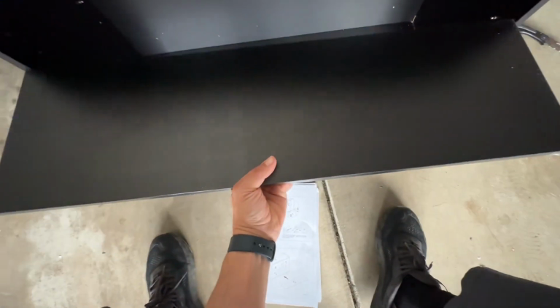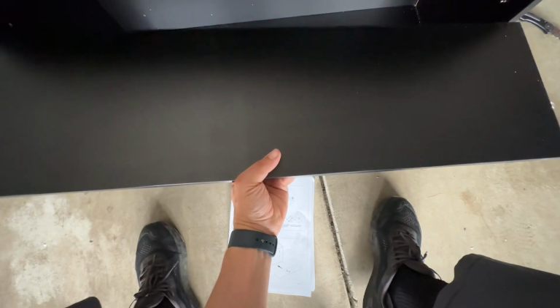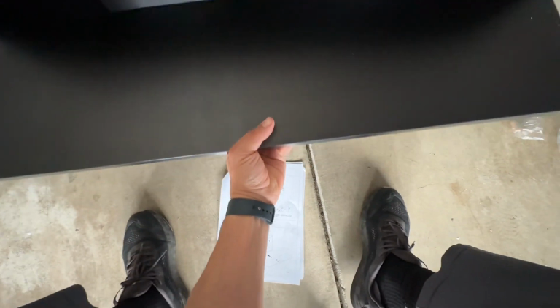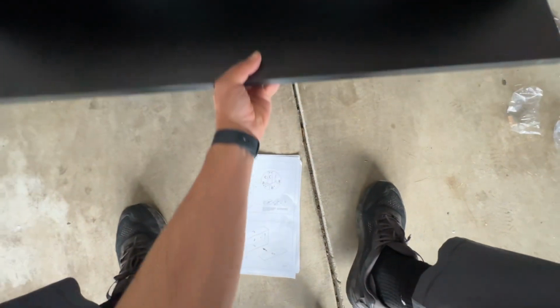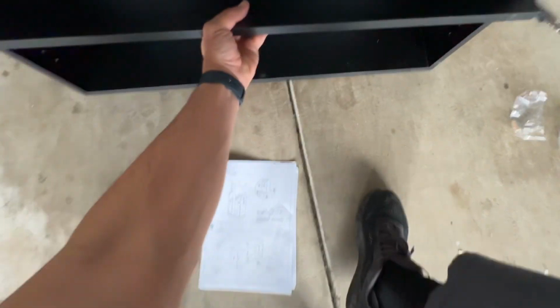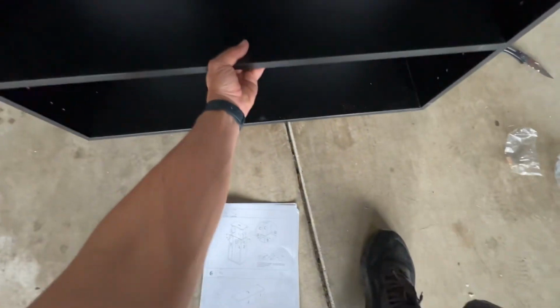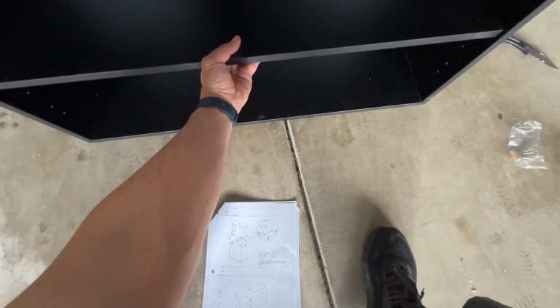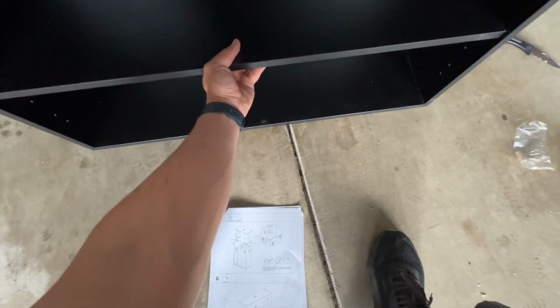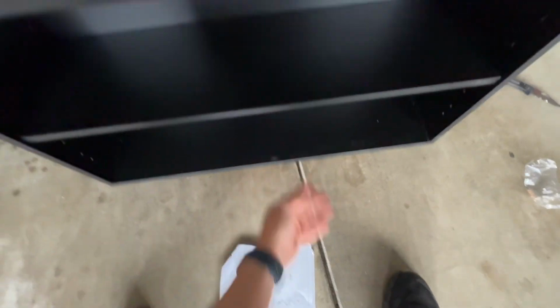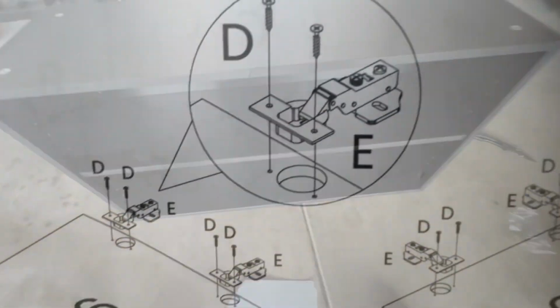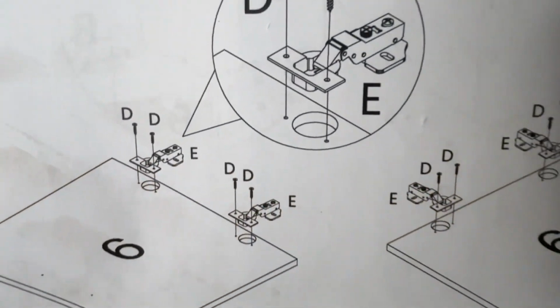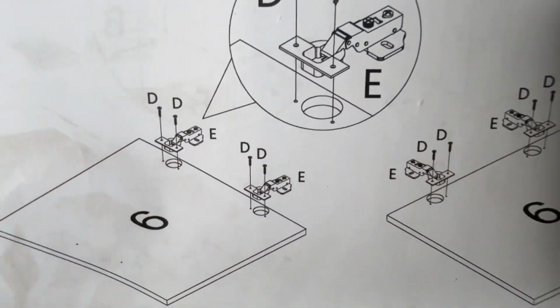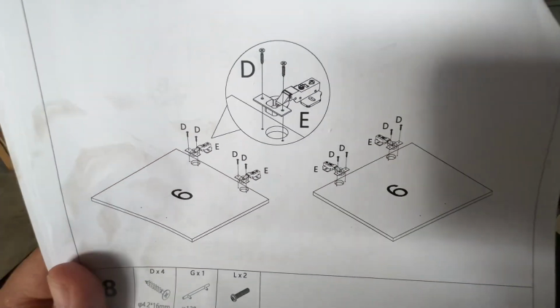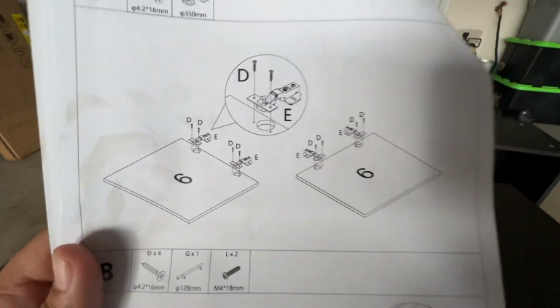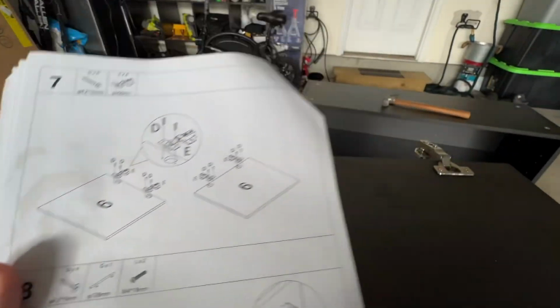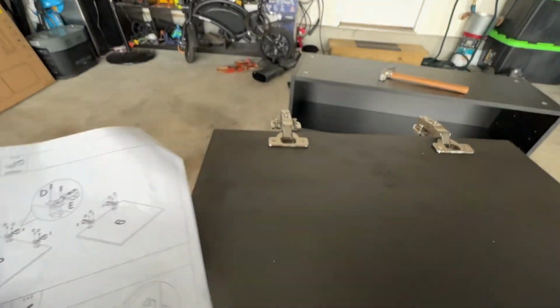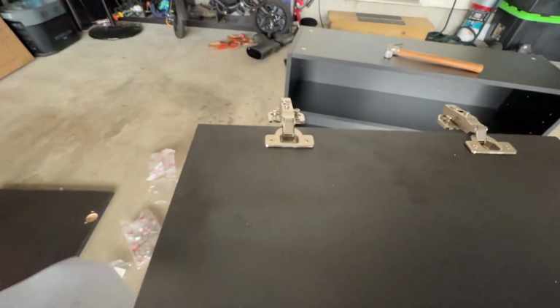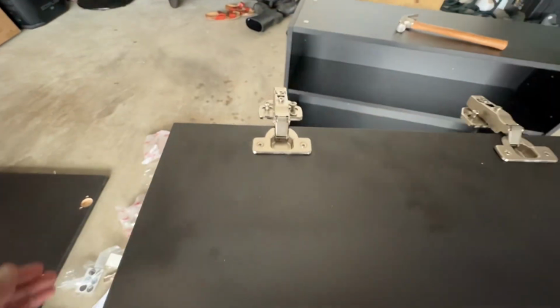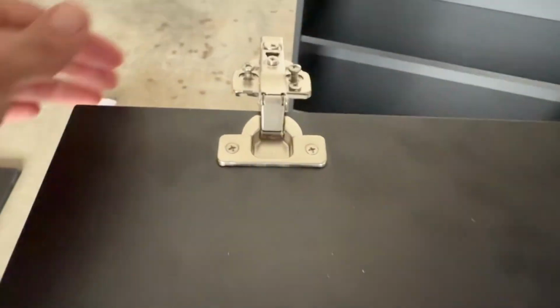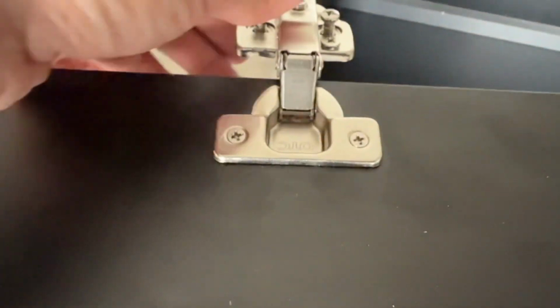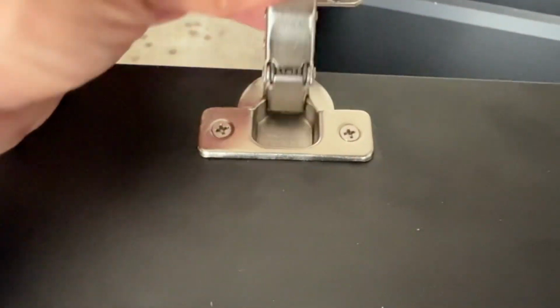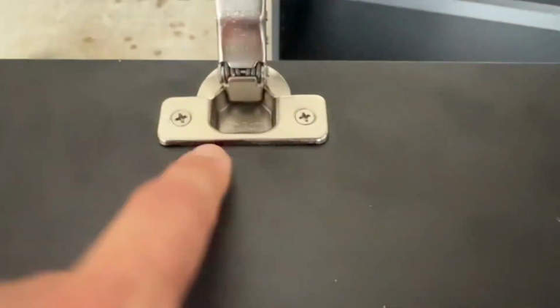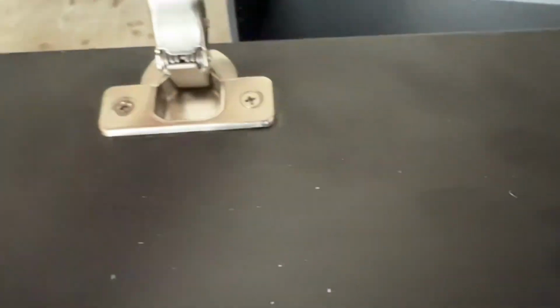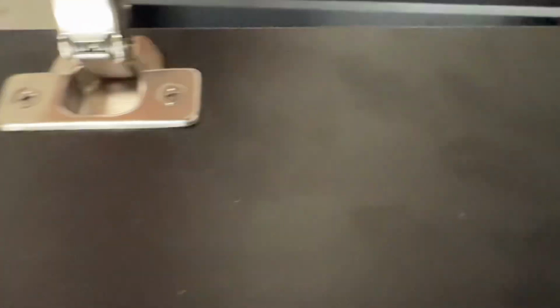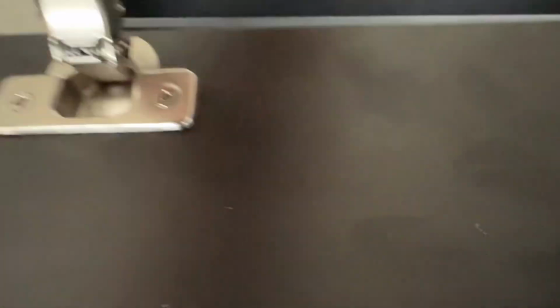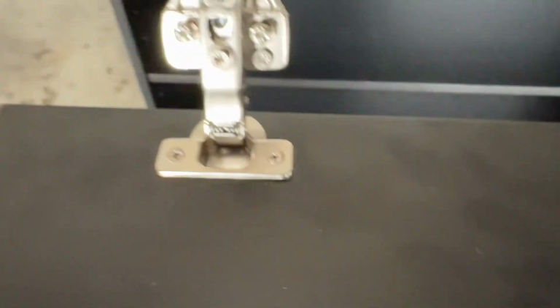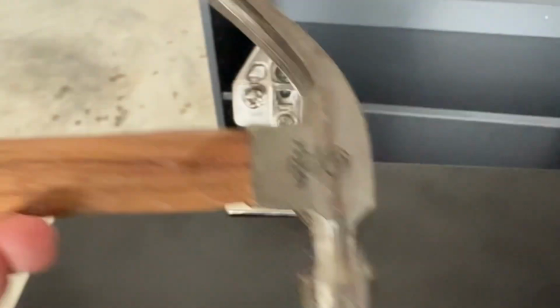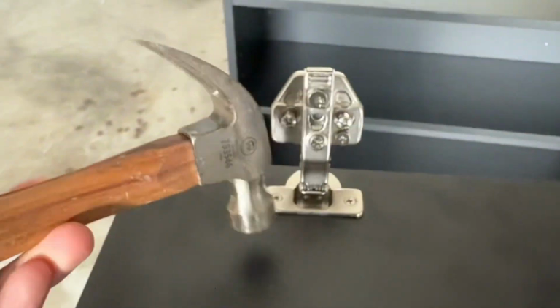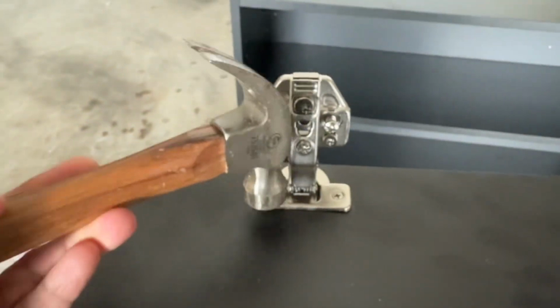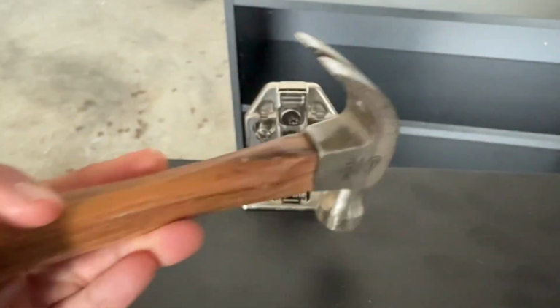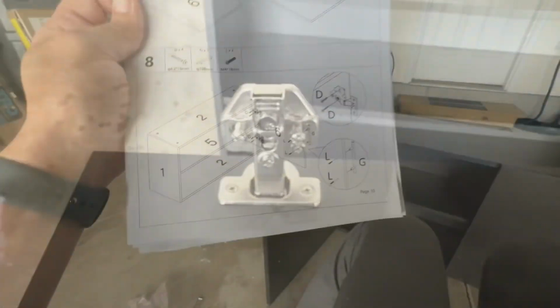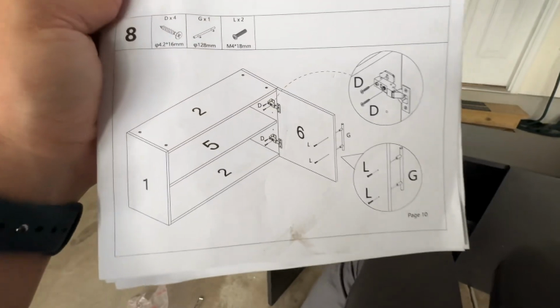One of the easiest steps is to slide the actual shelf in place by installing the pegs and sliding the shelf onto the grooves on the bottom of the panel. Next, grab the hardware for the doors and line them up in the grooves.